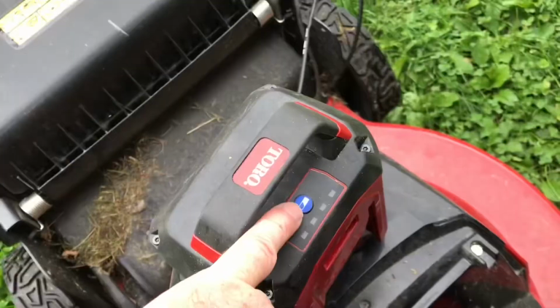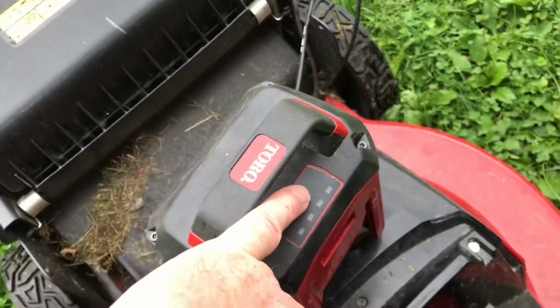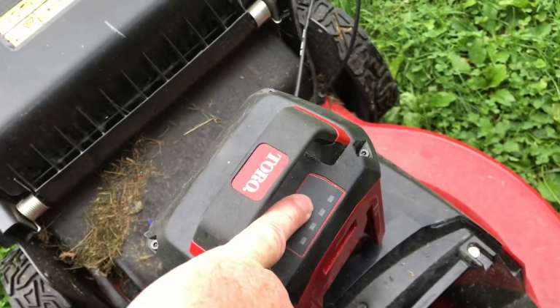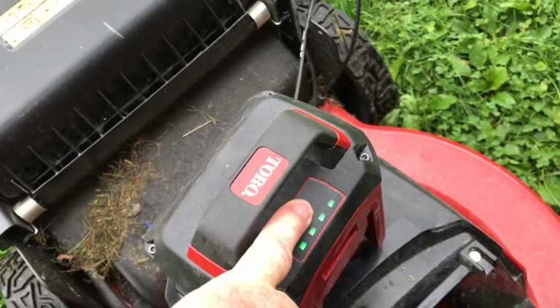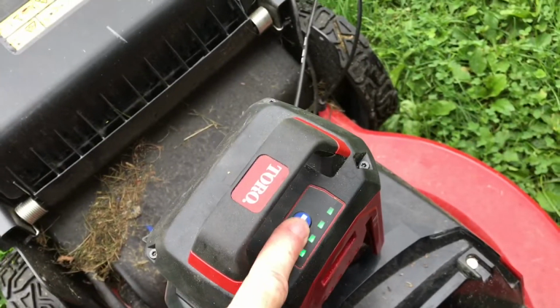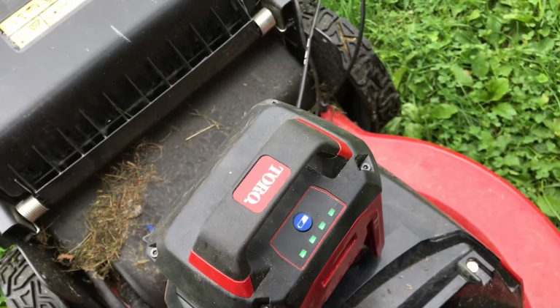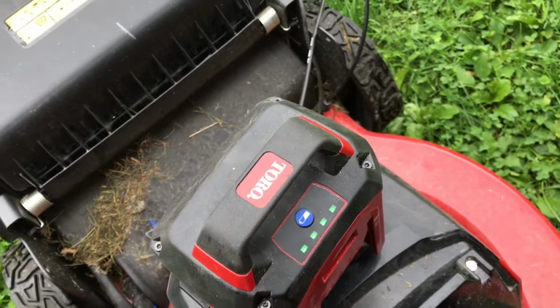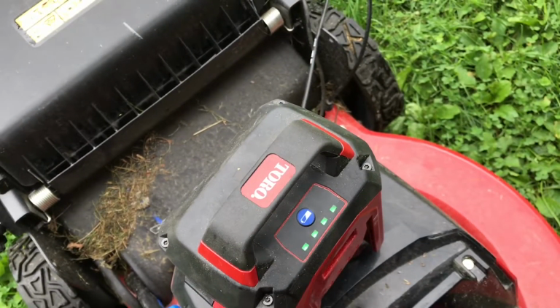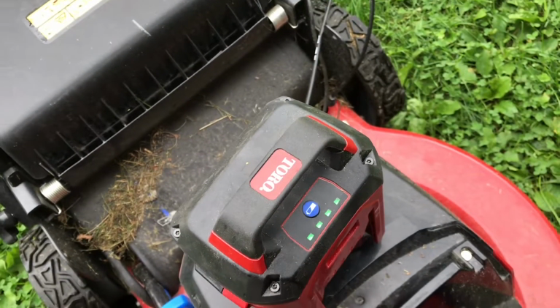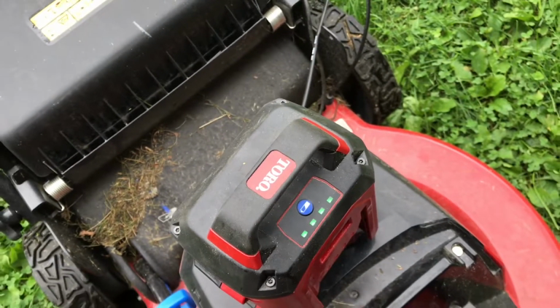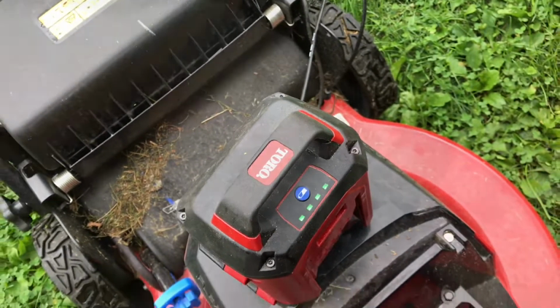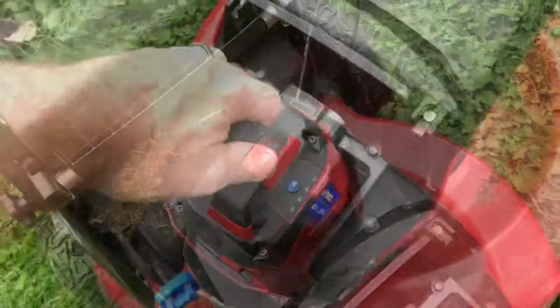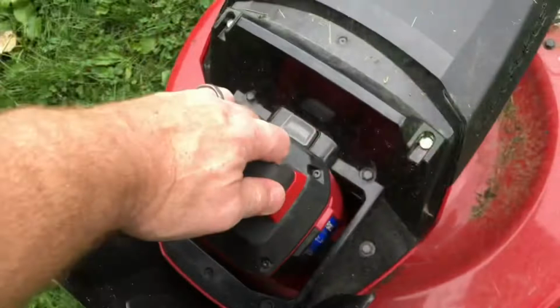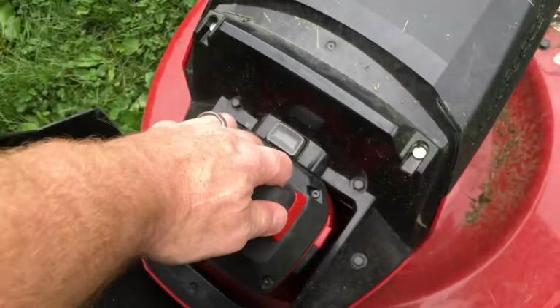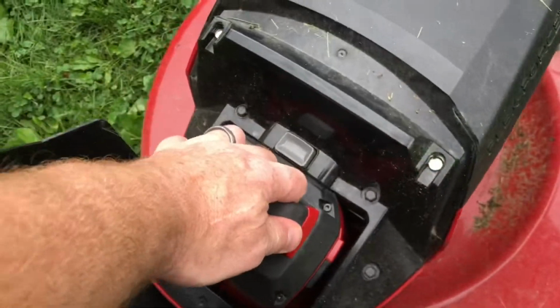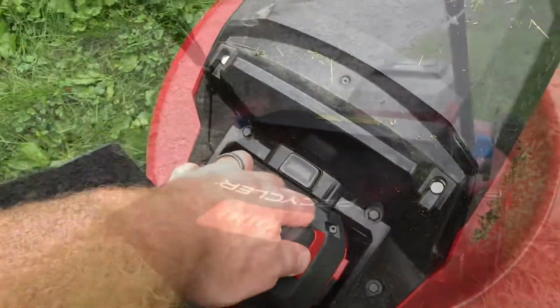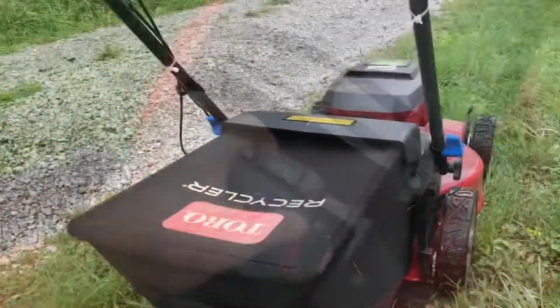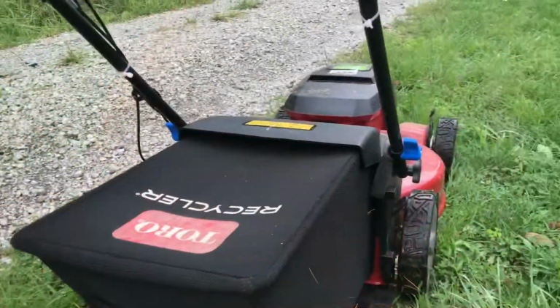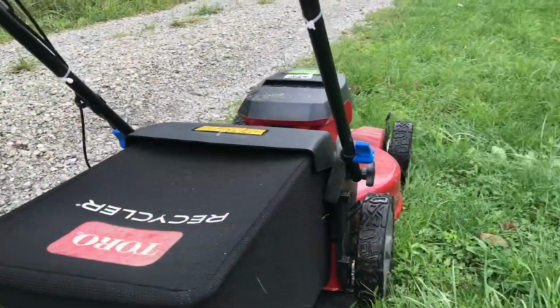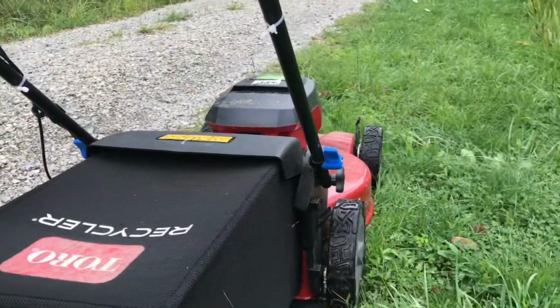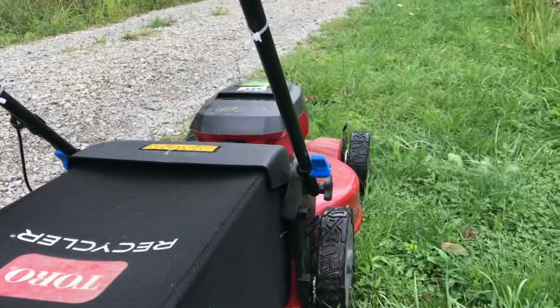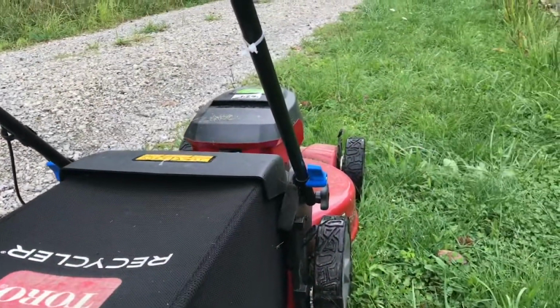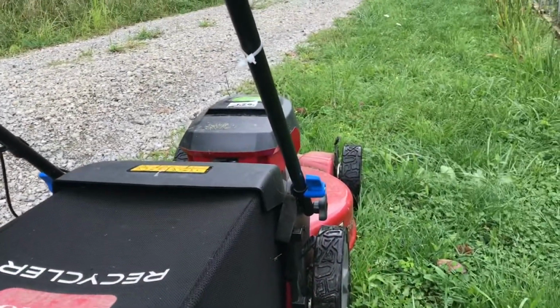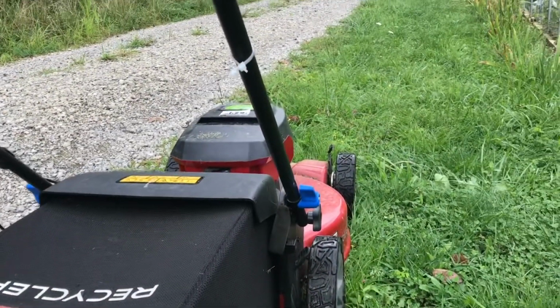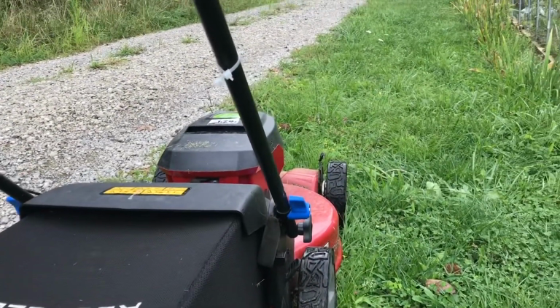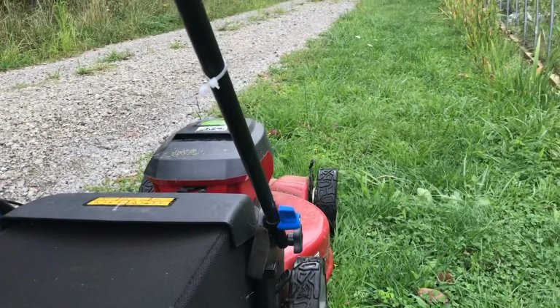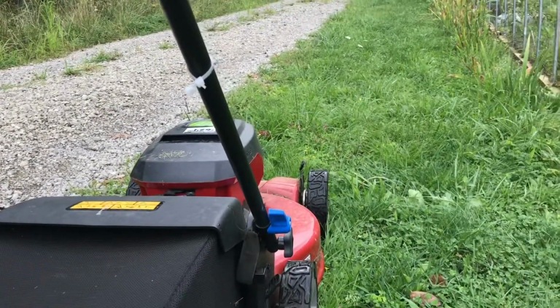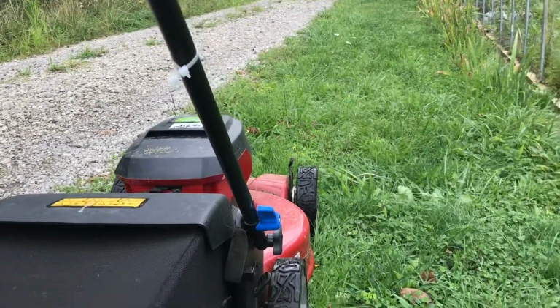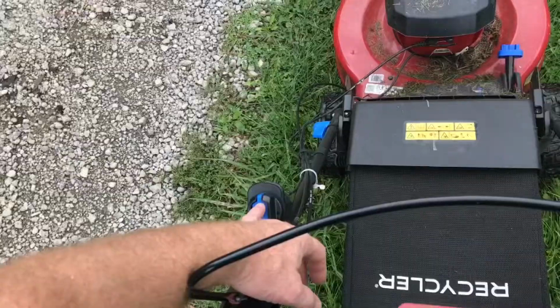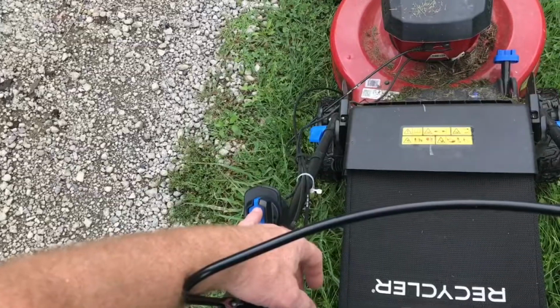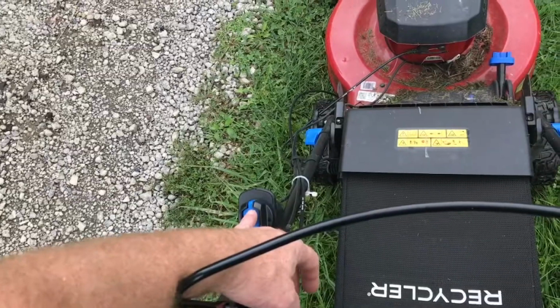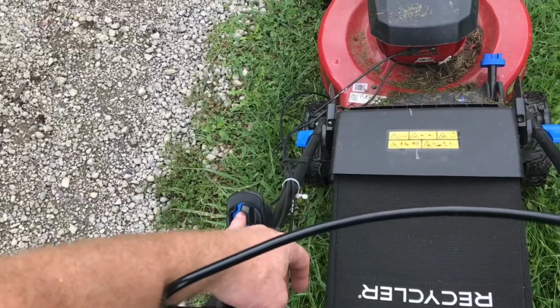If we push the button, we can see we have a full charge on the battery. We'll put the battery in. The grass here is very high — this will give it a good workout. We'll start it up.